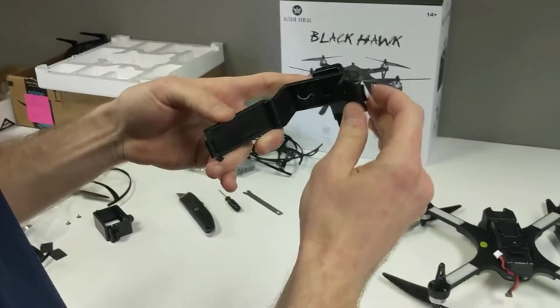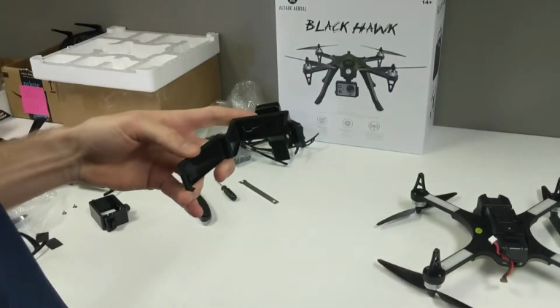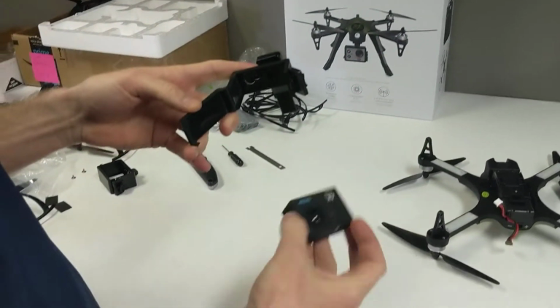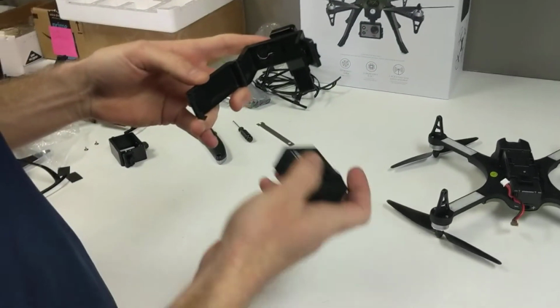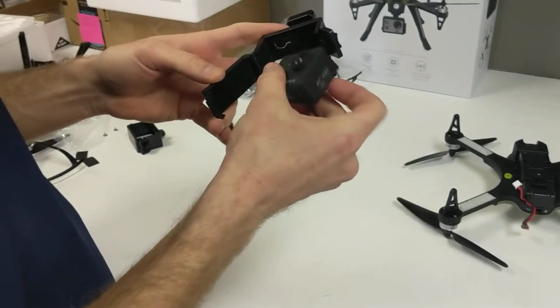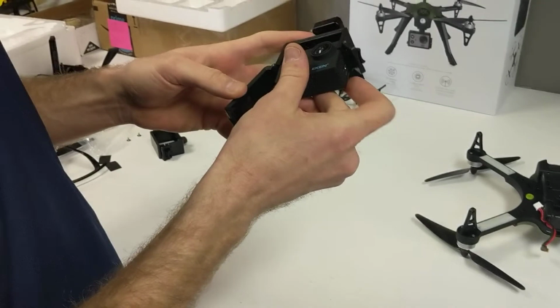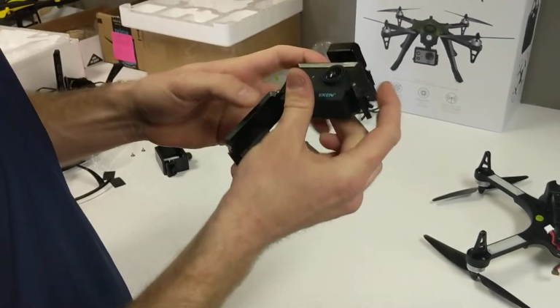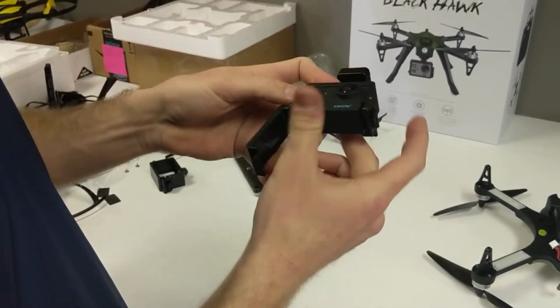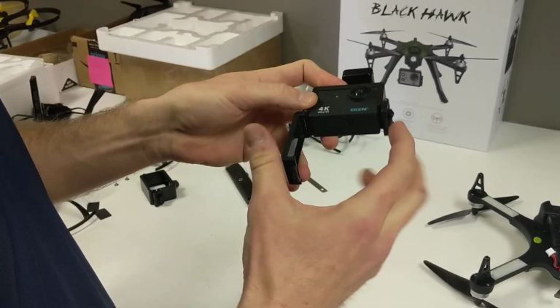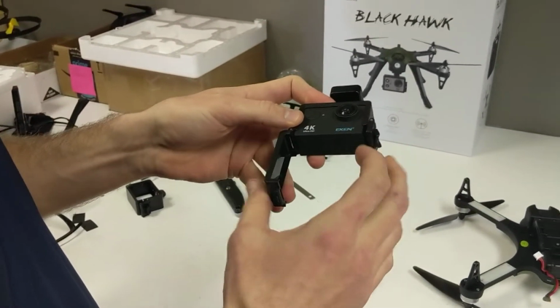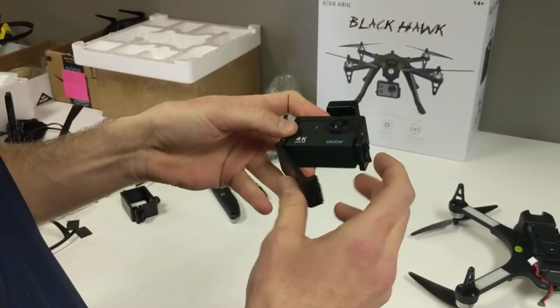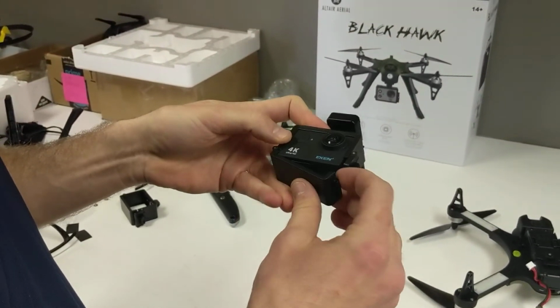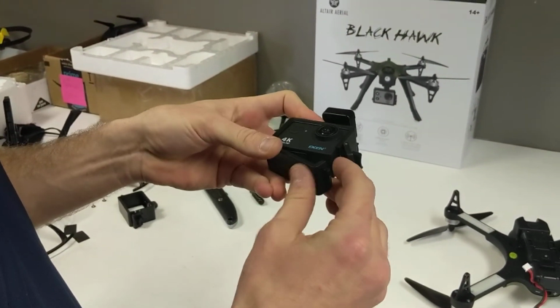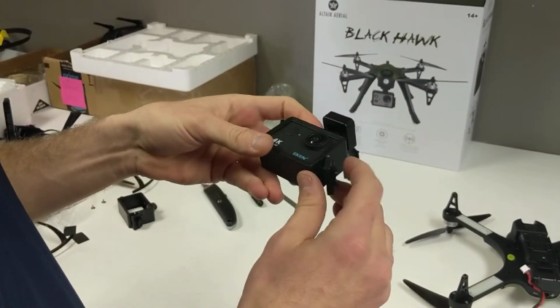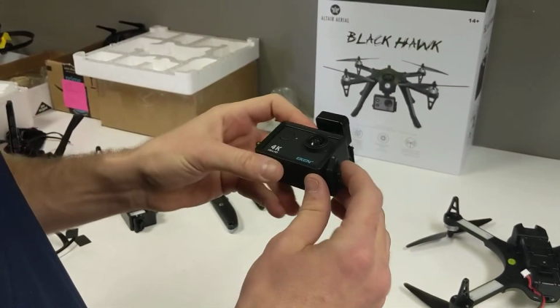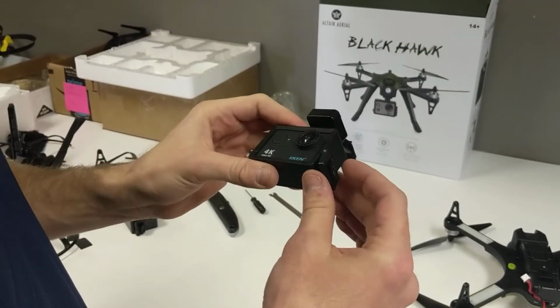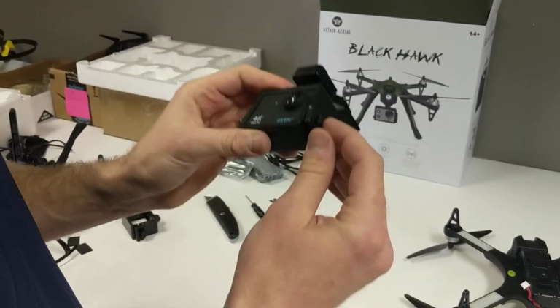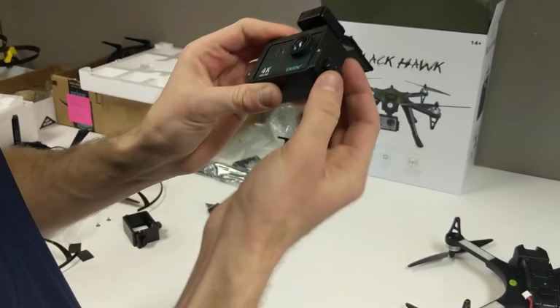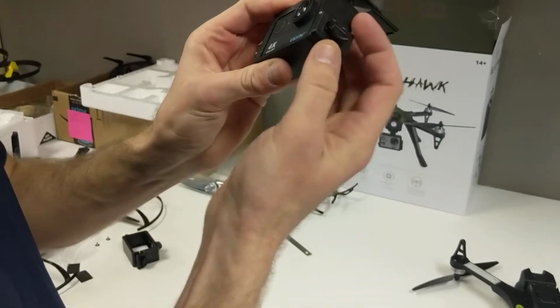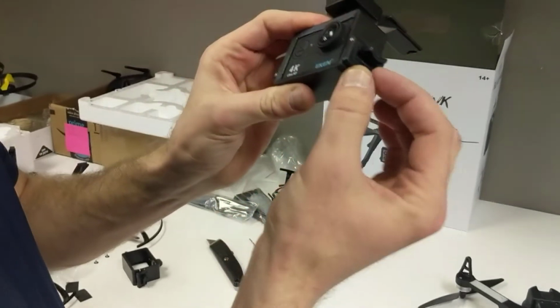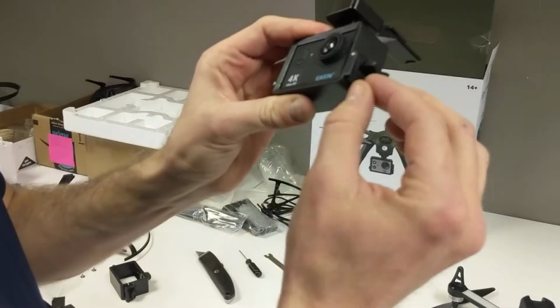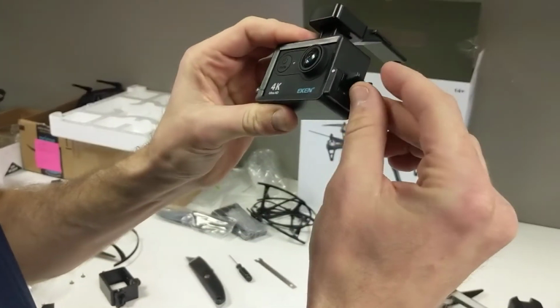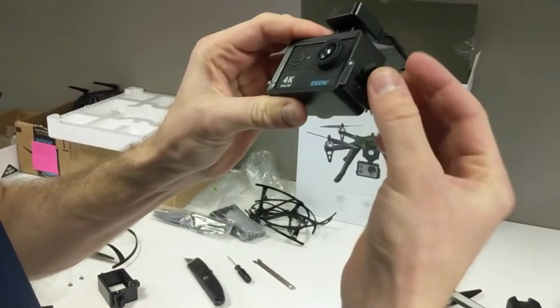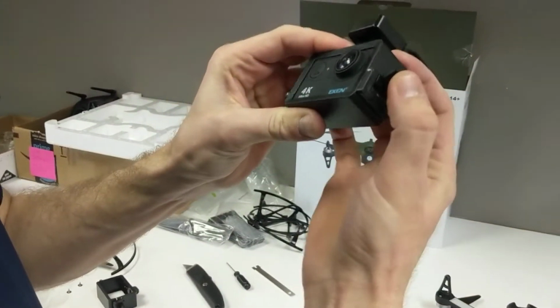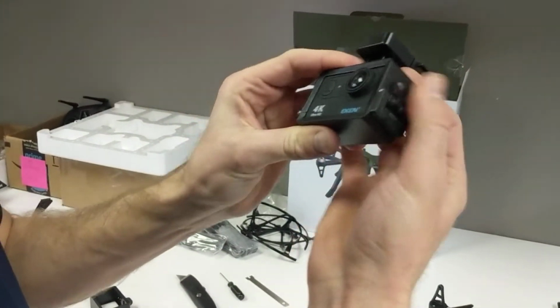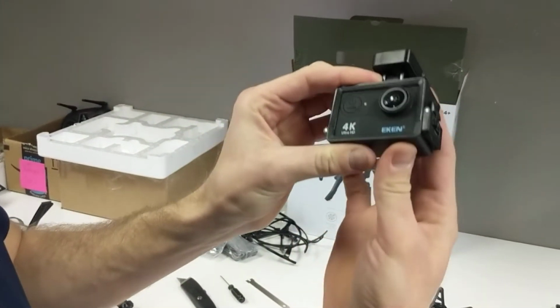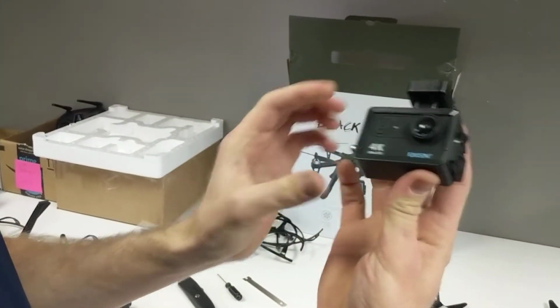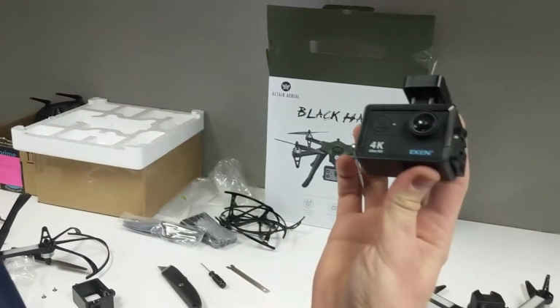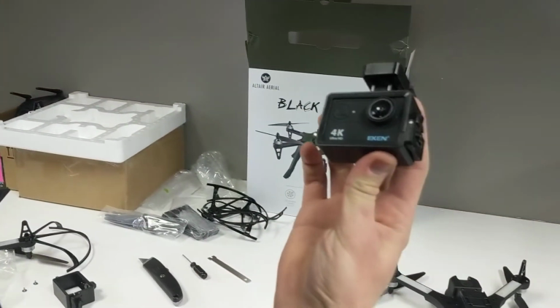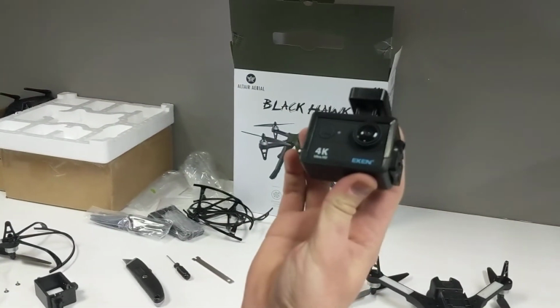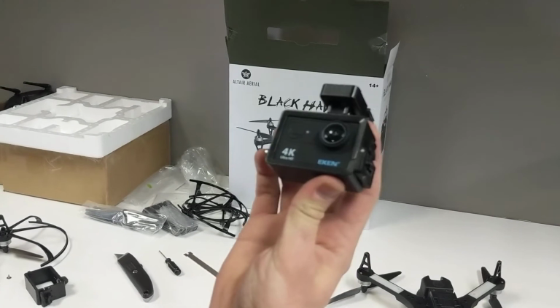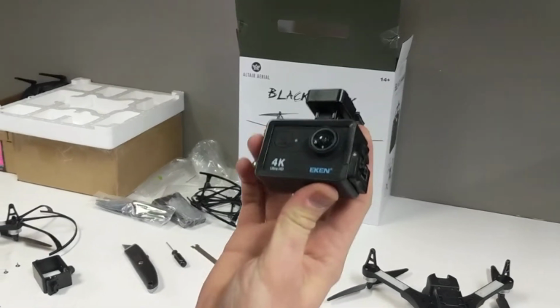That opens up the bracket. Slide in an action camera here — you can use GoPros or other generic action cameras. Then clip down the bottom piece, push up the top piece, and your camera's installed right there.